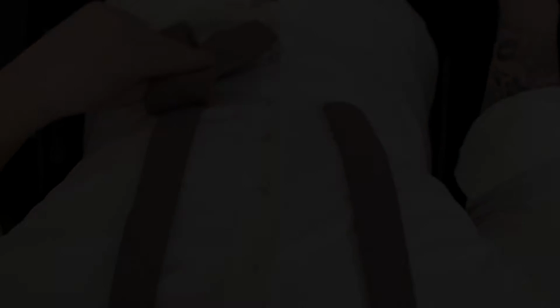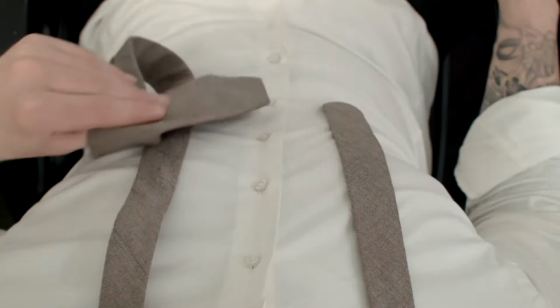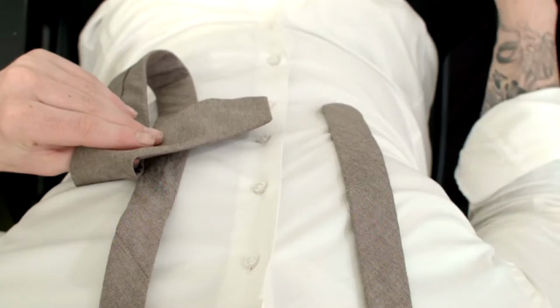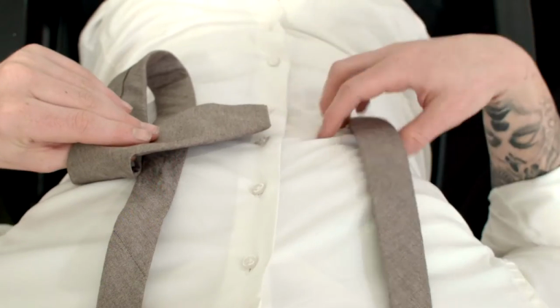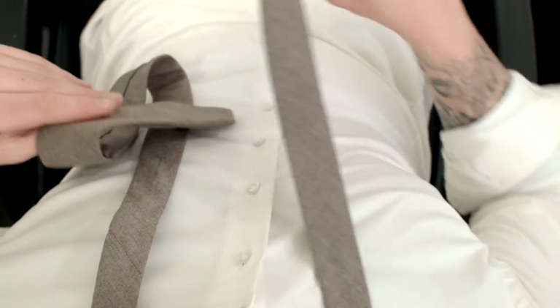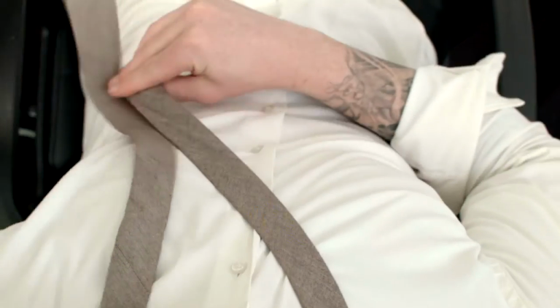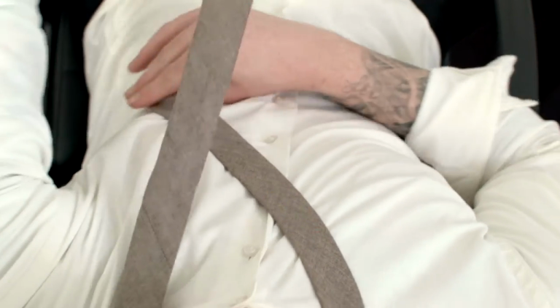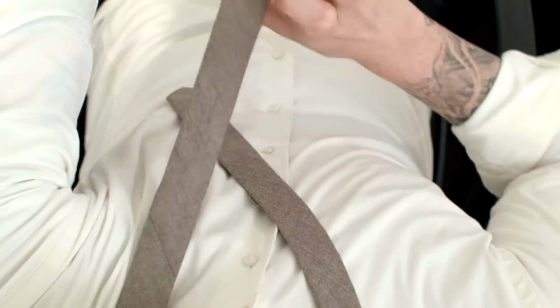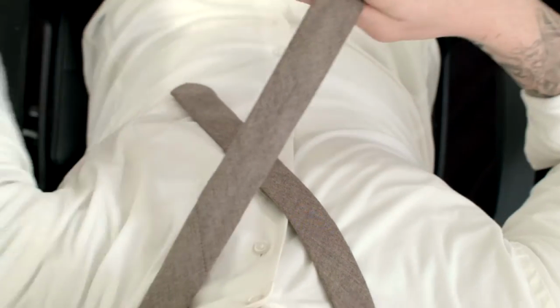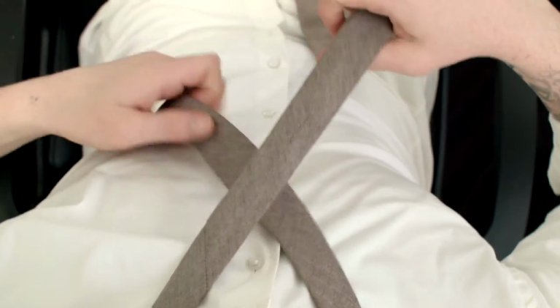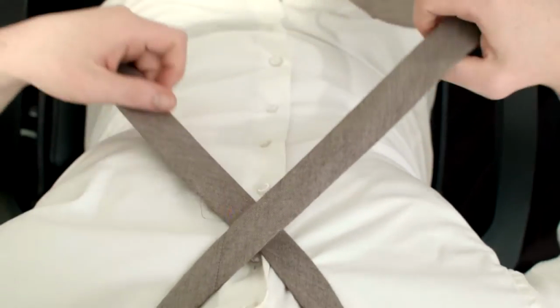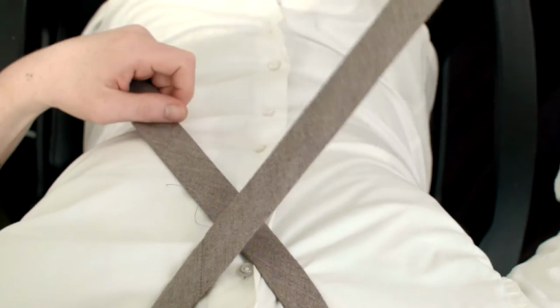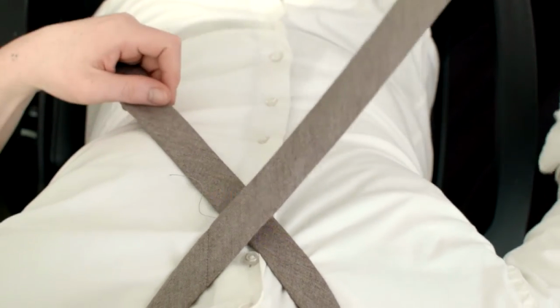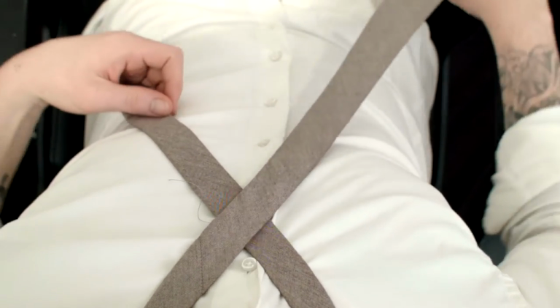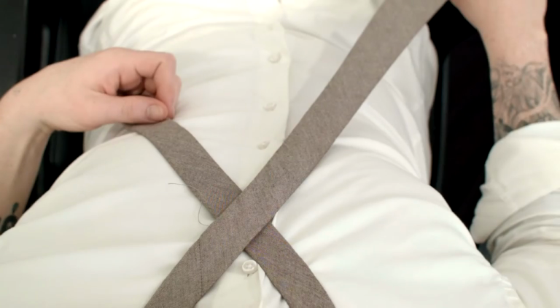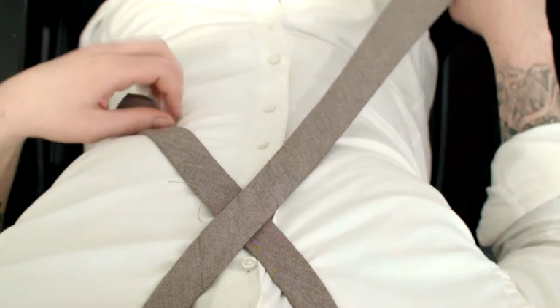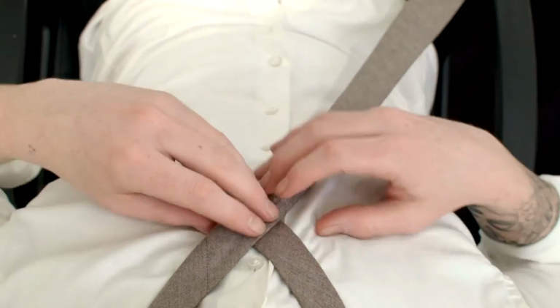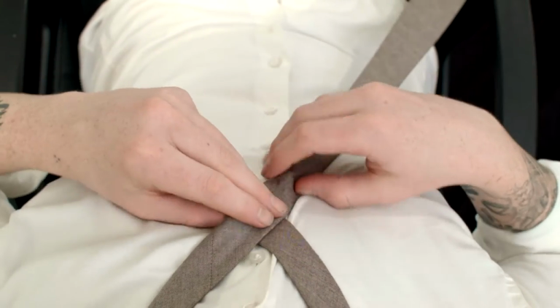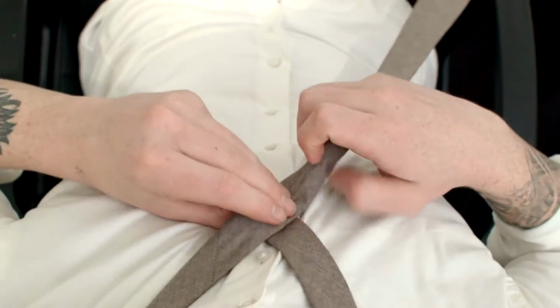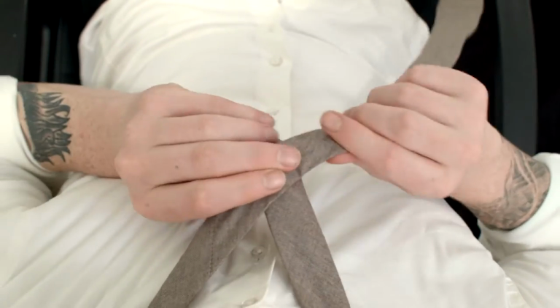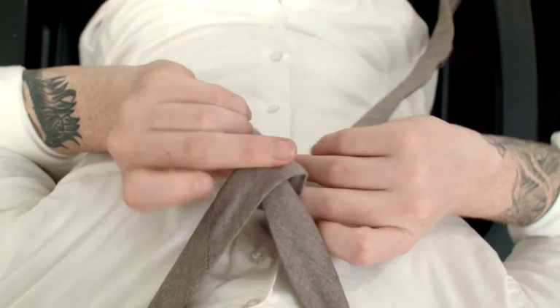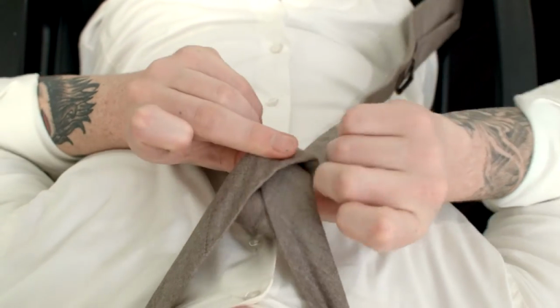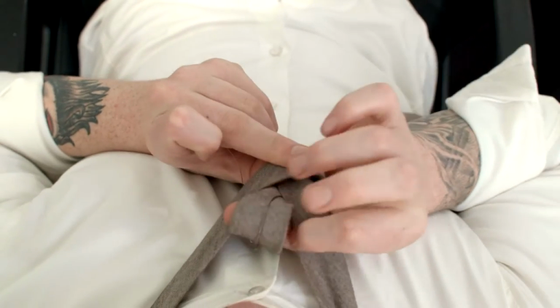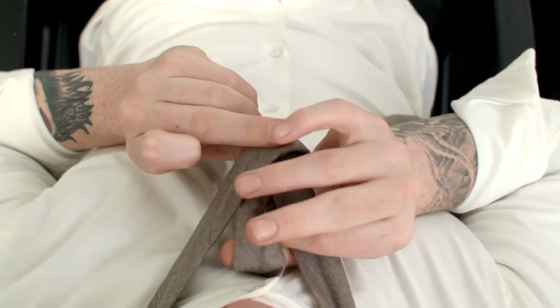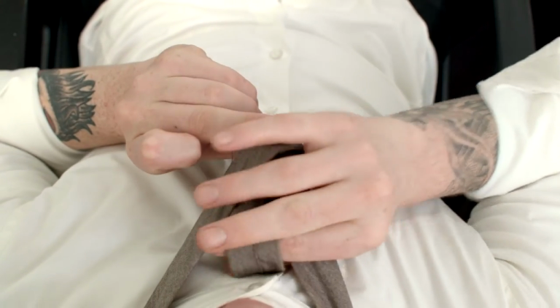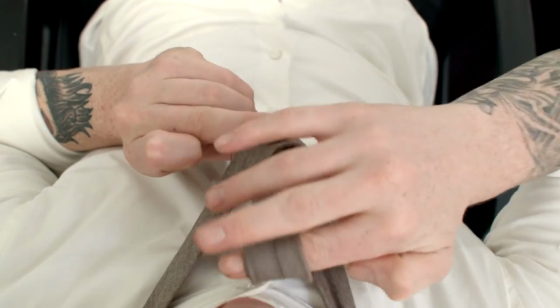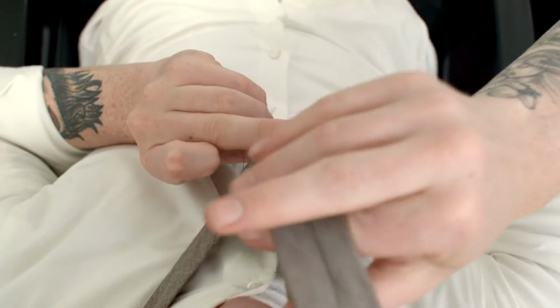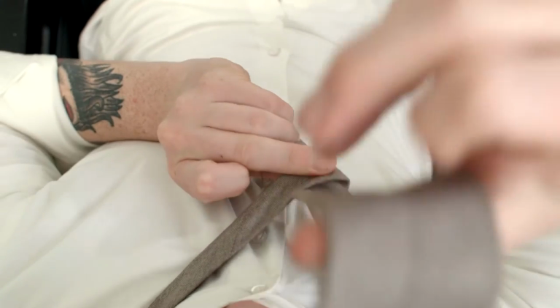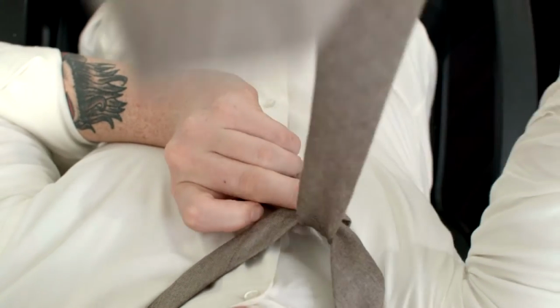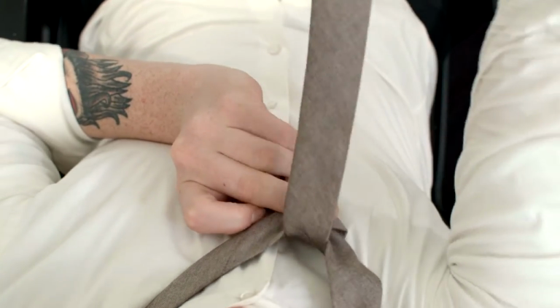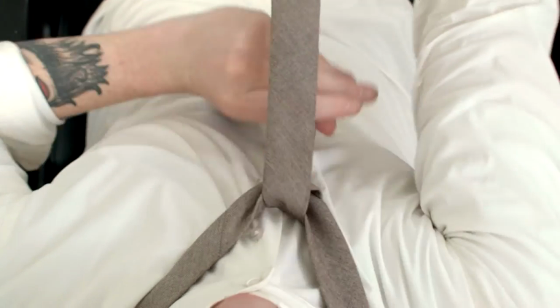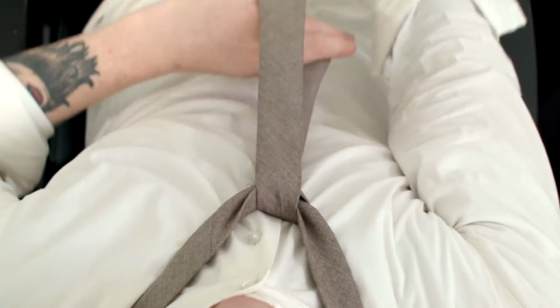First, cross the wide end over the narrow end. Loop it between the collar and the tie, bringing it towards your chin and let it fall down in the front.